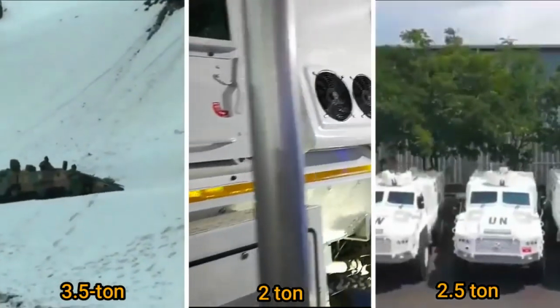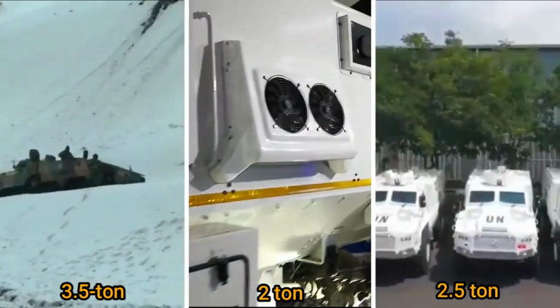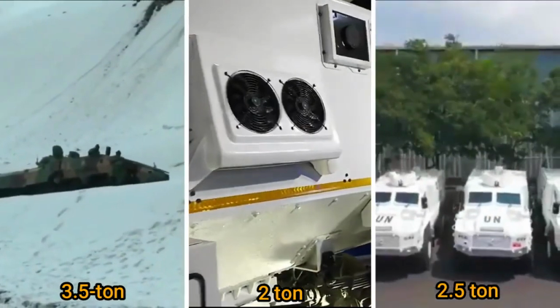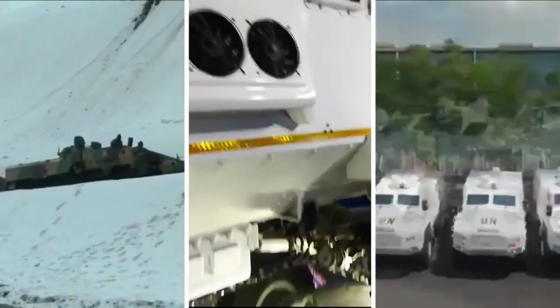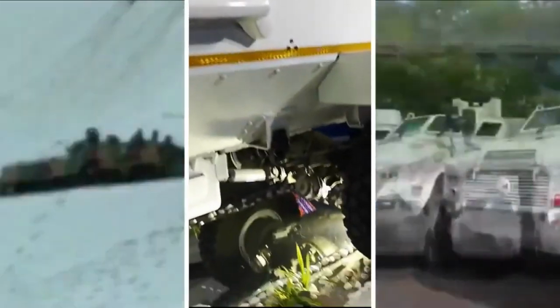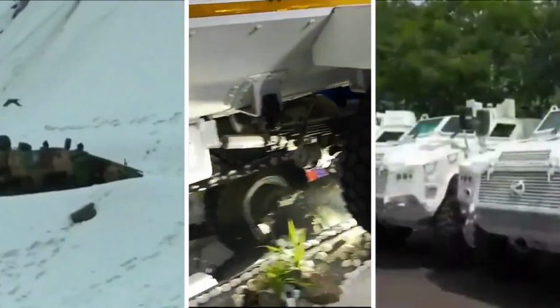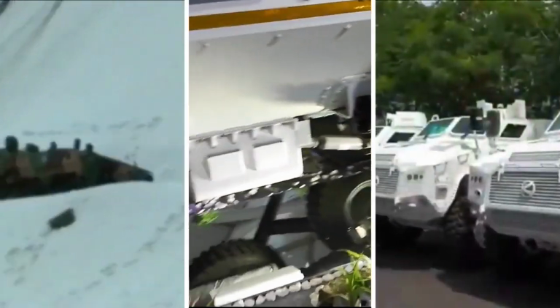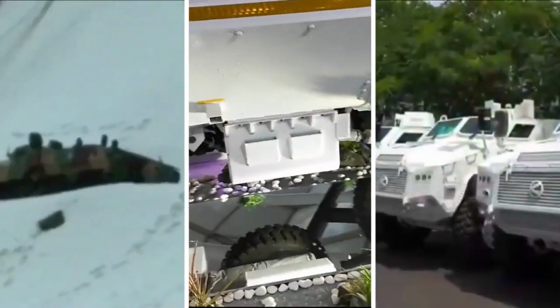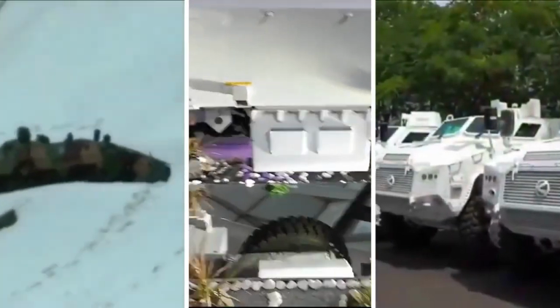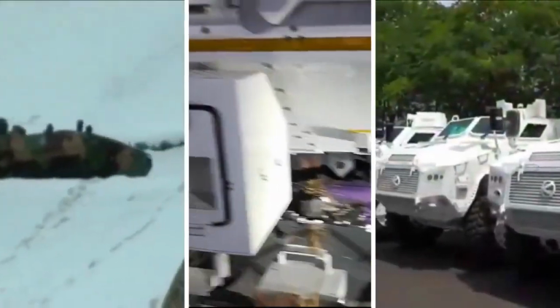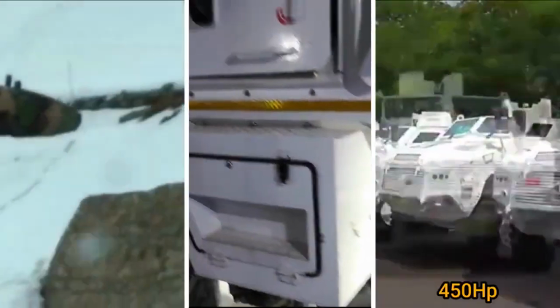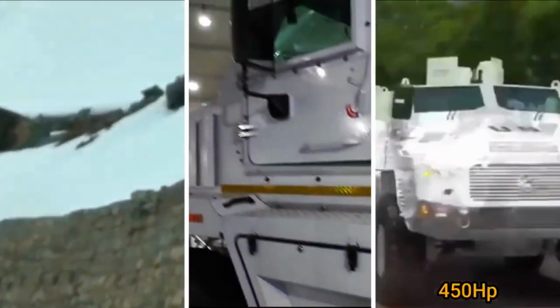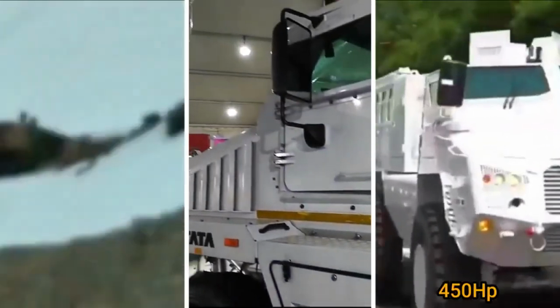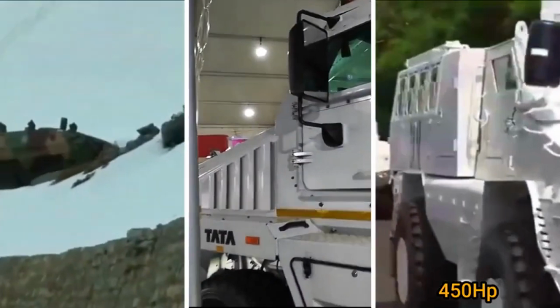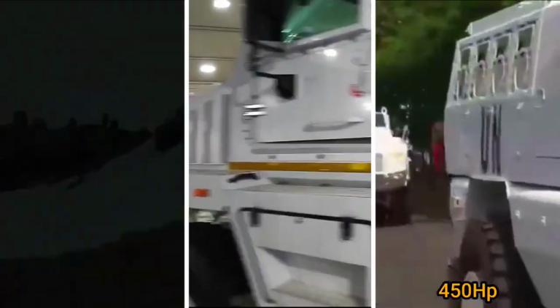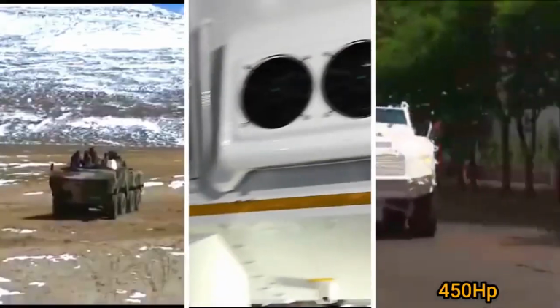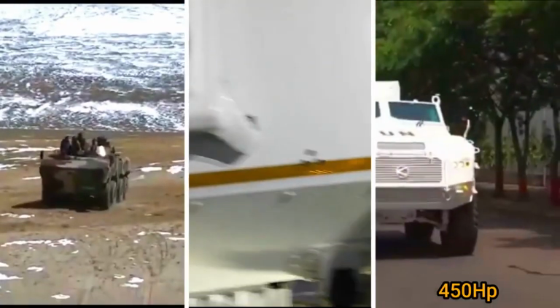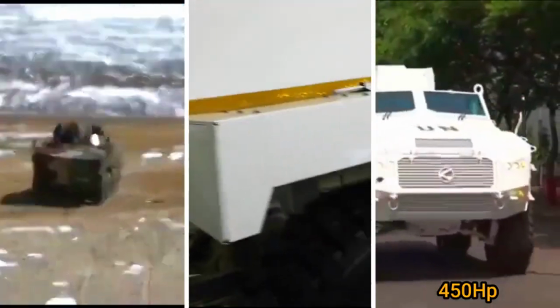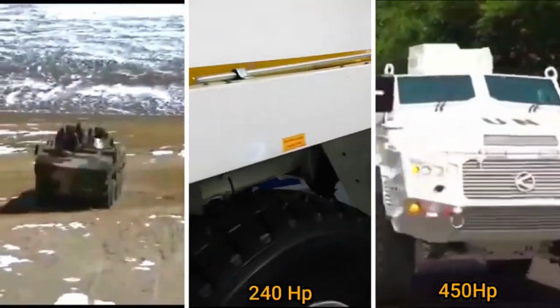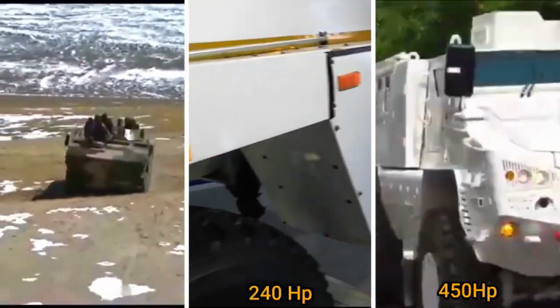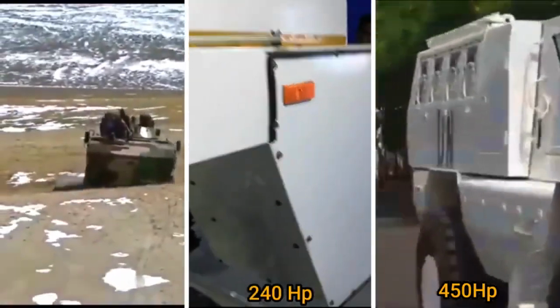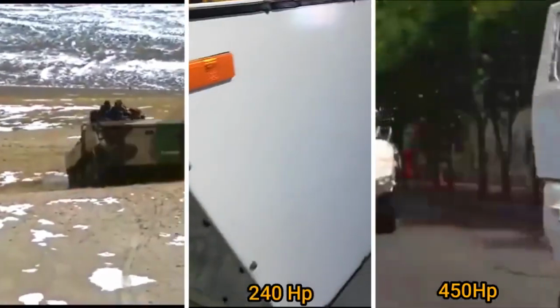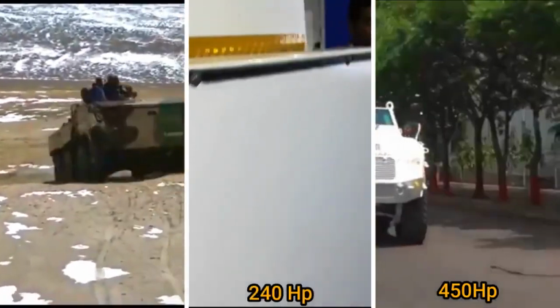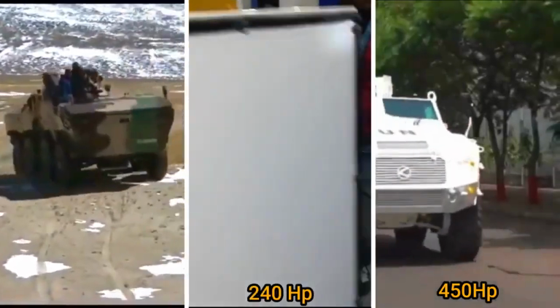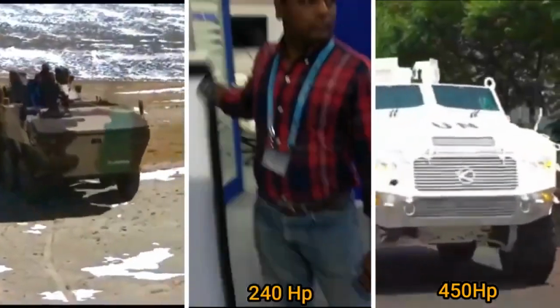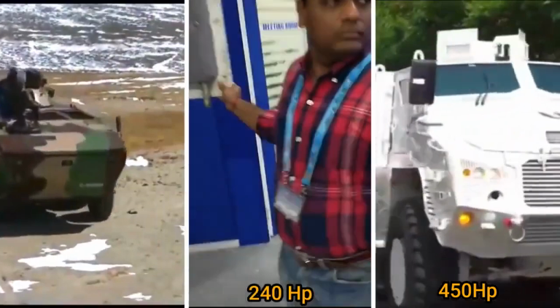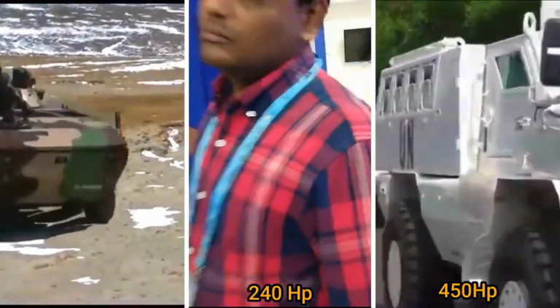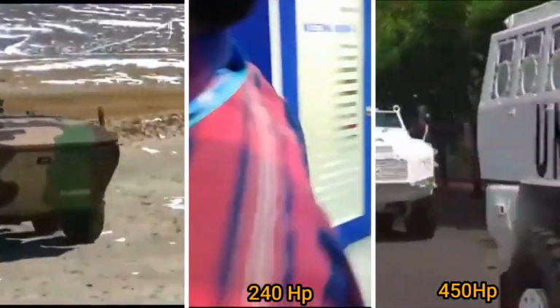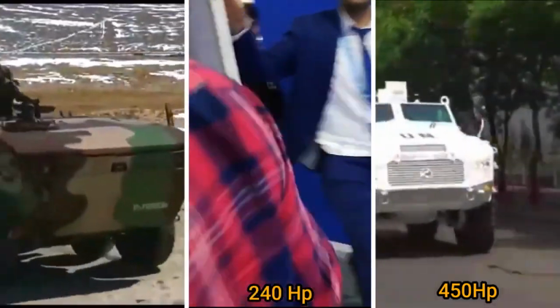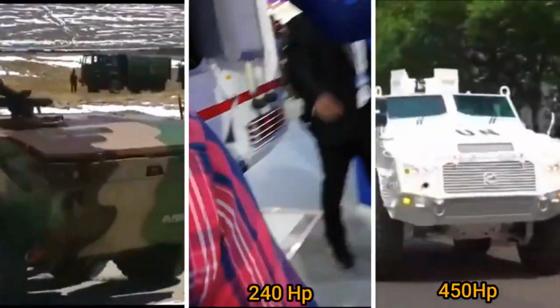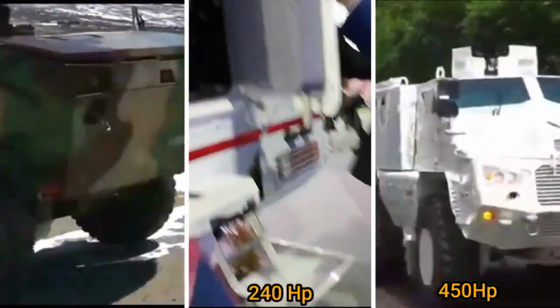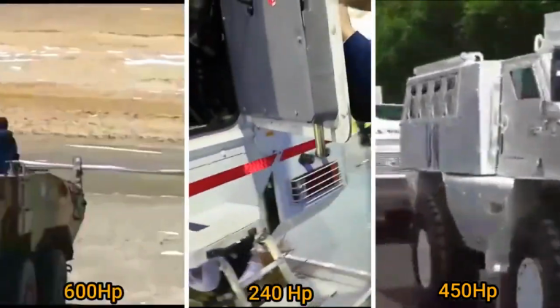The Bharat Forge QRF can generate a maximum power of 450 horsepower, the Tata QRF has a maximum power of 240 horsepower, and the Tata IPMV can generate a maximum power of 600 horsepower.